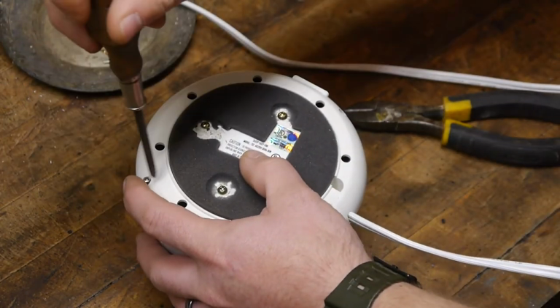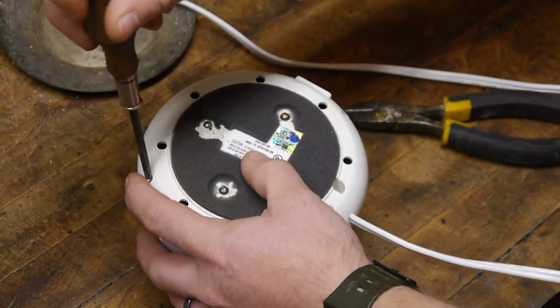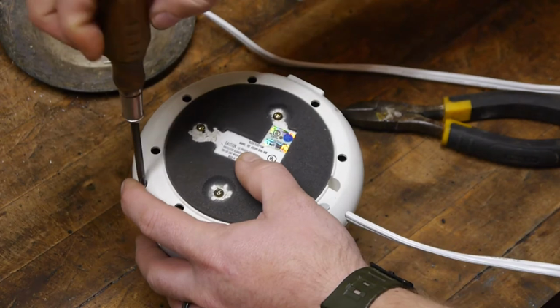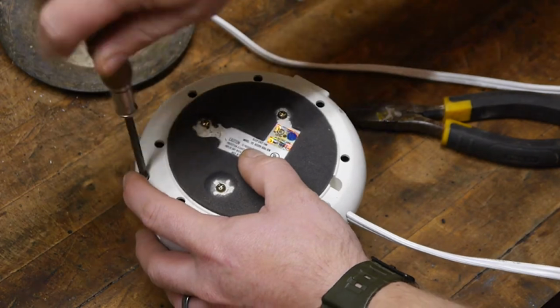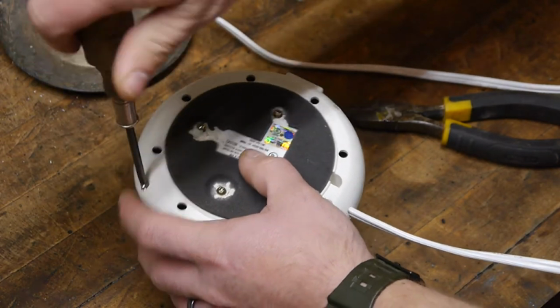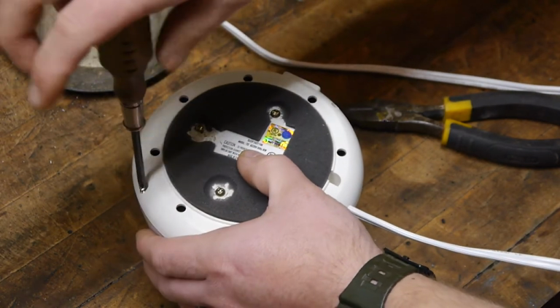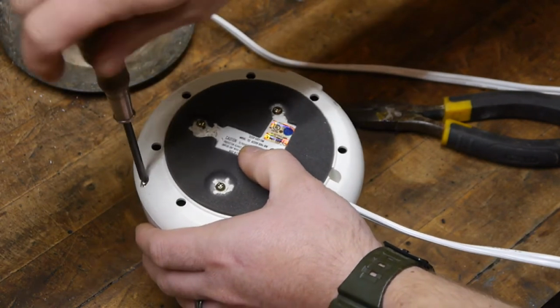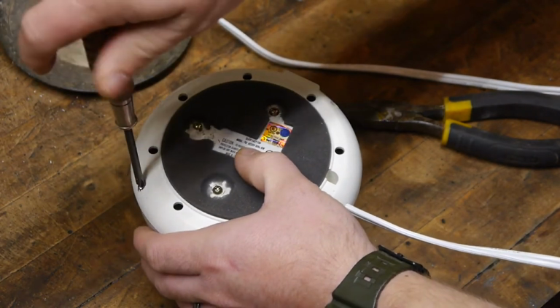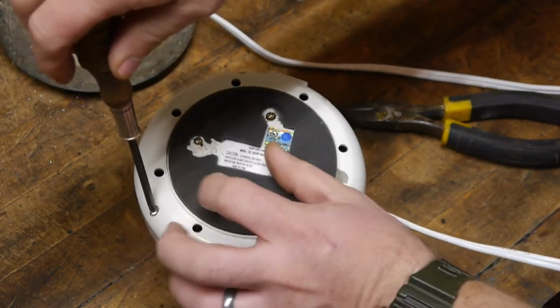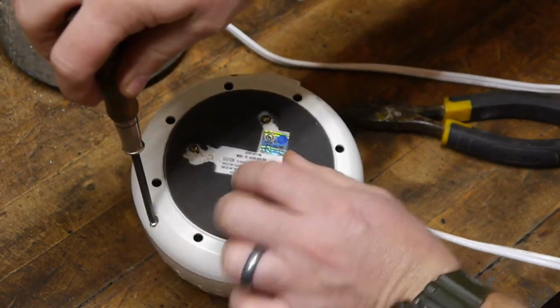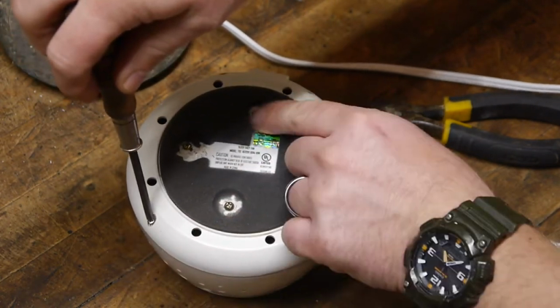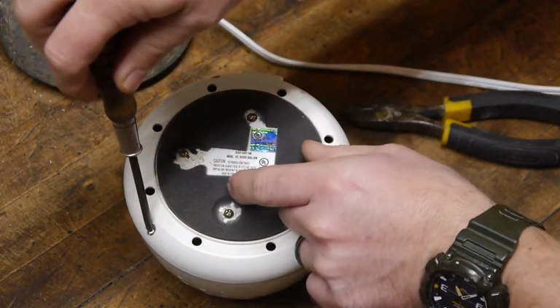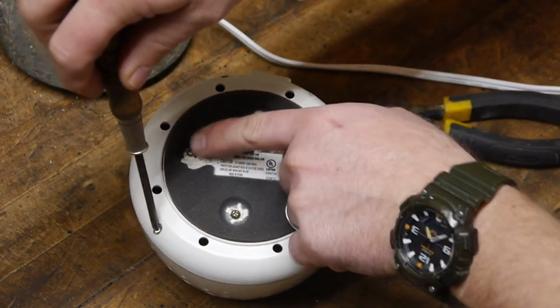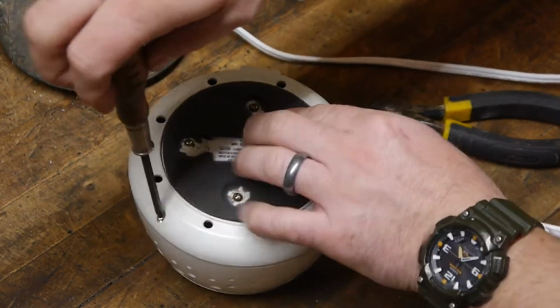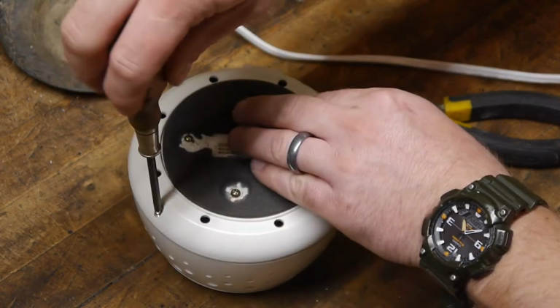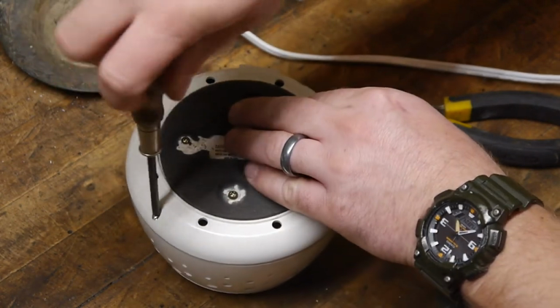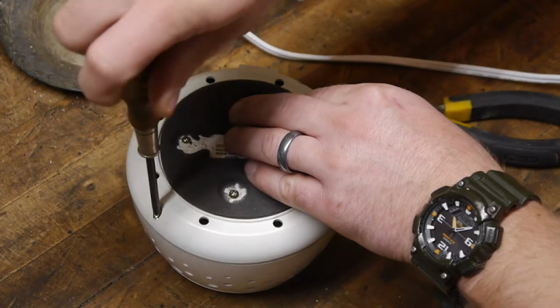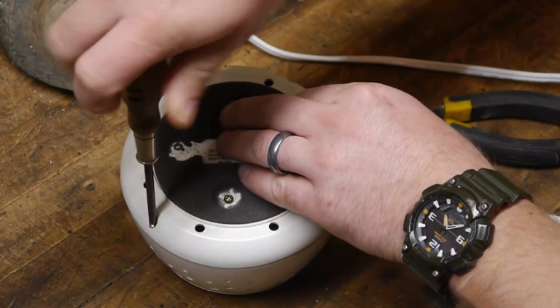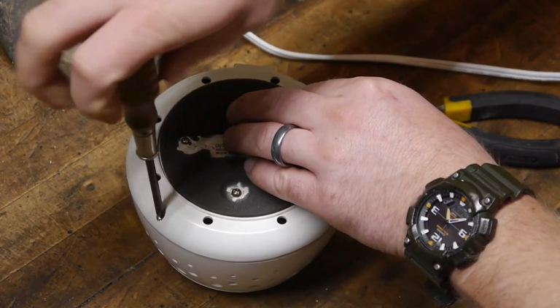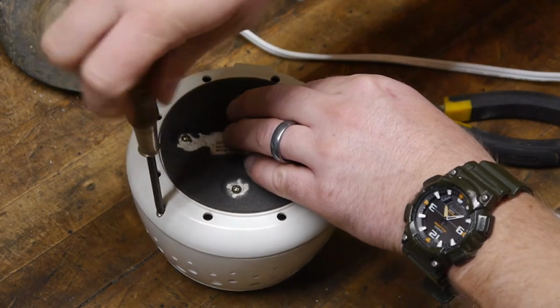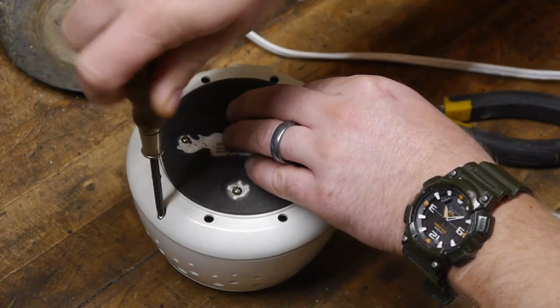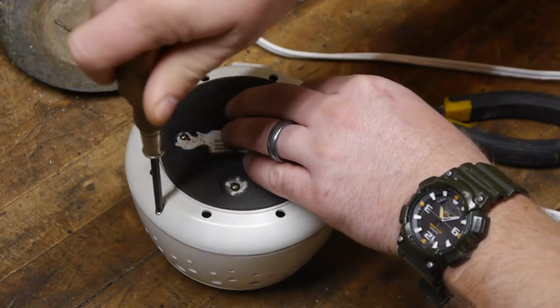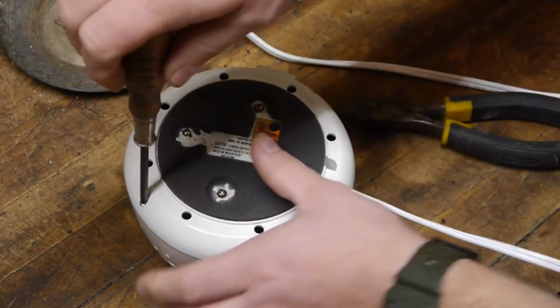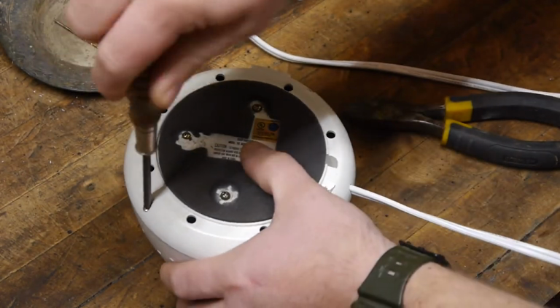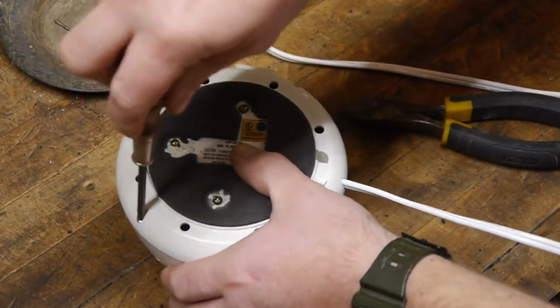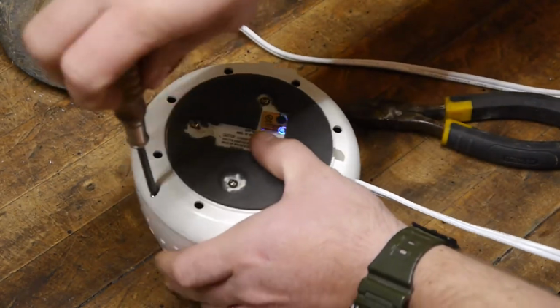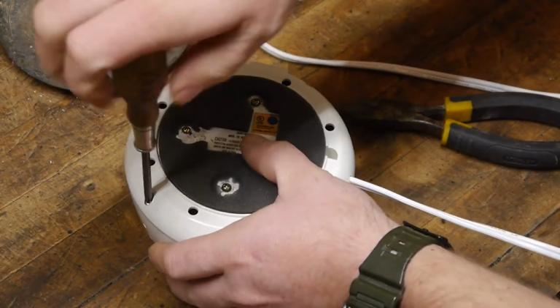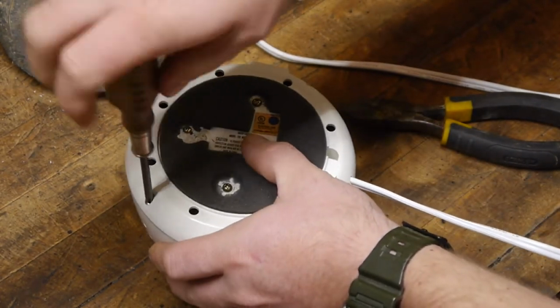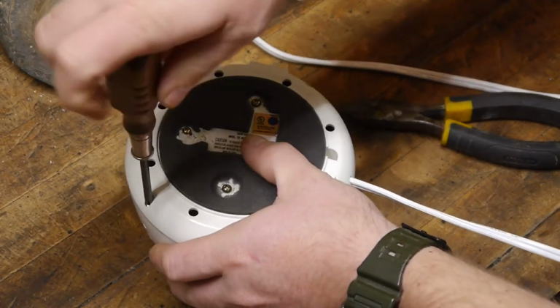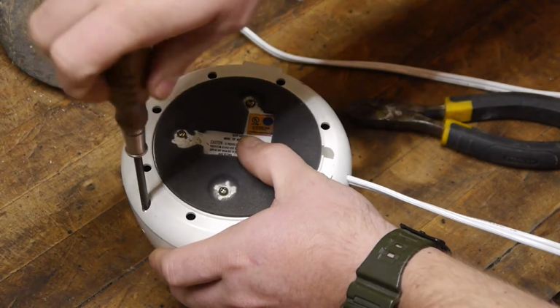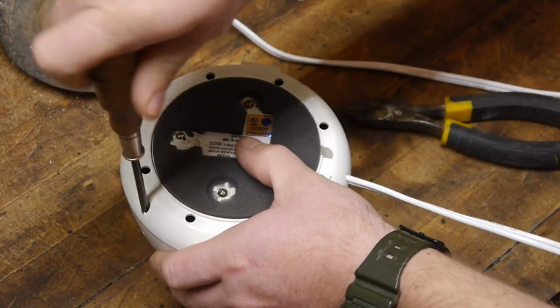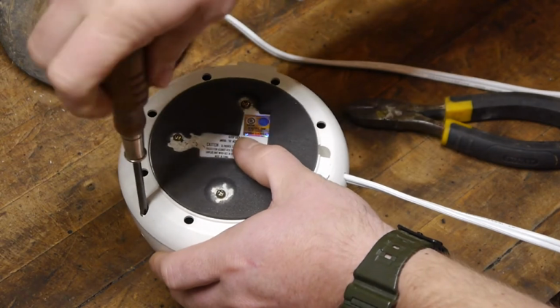Just four screws hold this thing in on the bottom. These are ones that I added to reinforce the mount after it broke the first time. But no reason to throw it out and buy a new one, right?